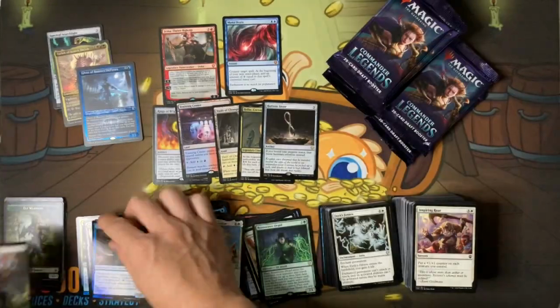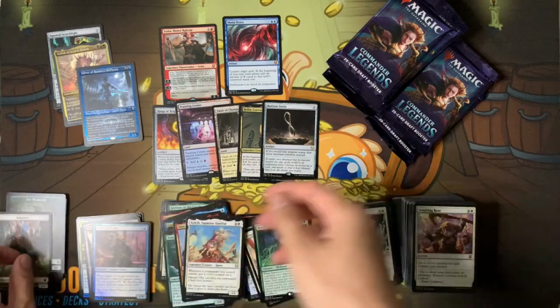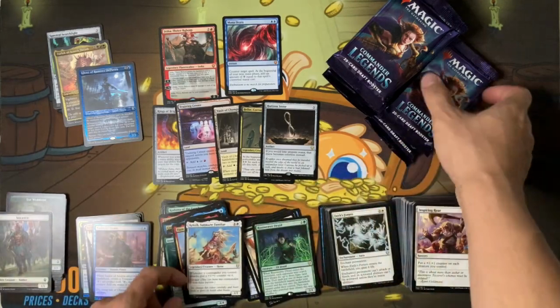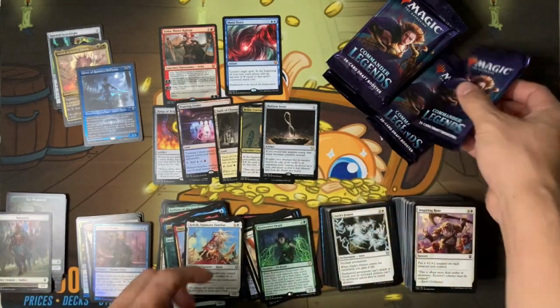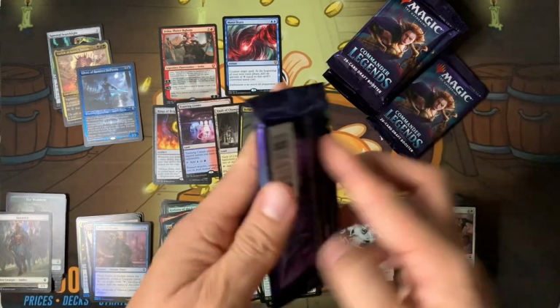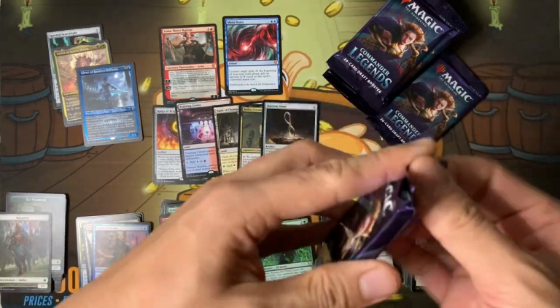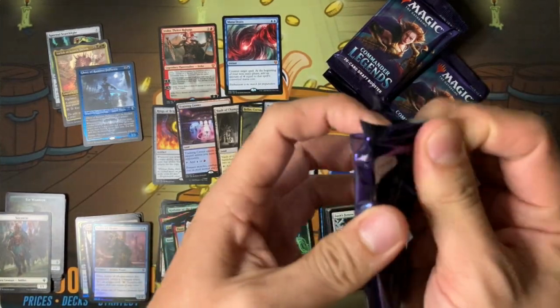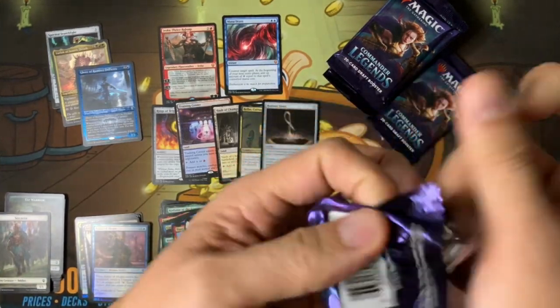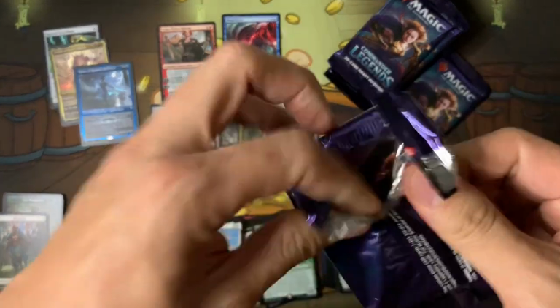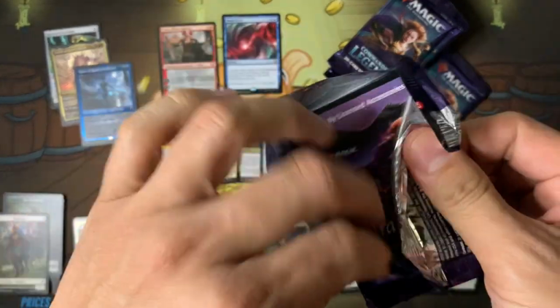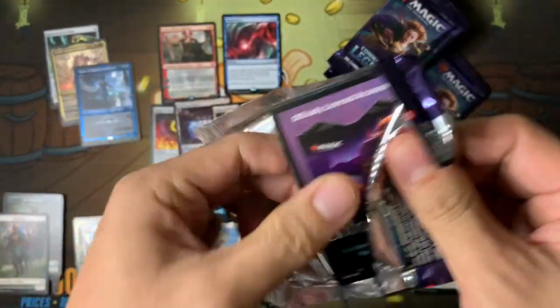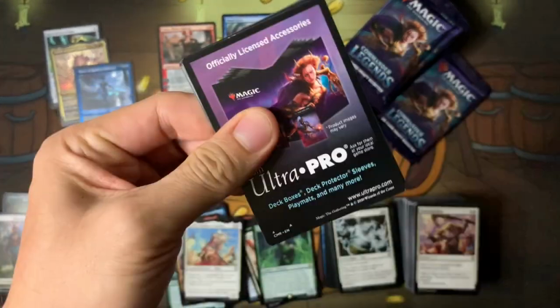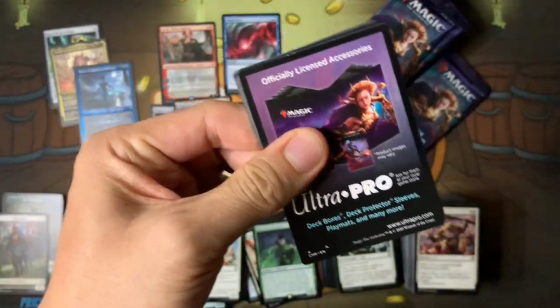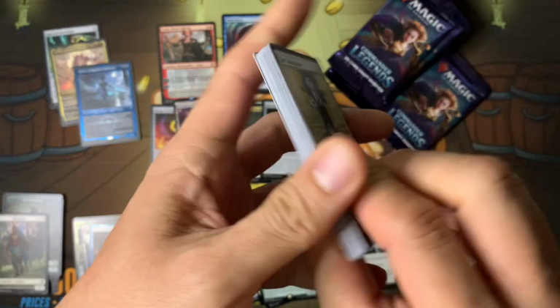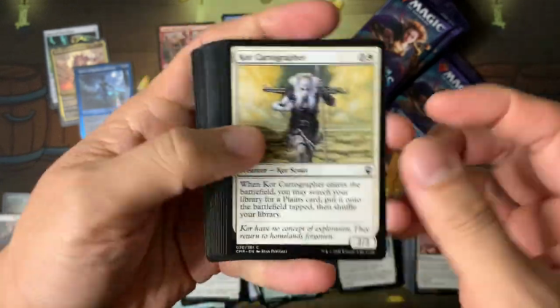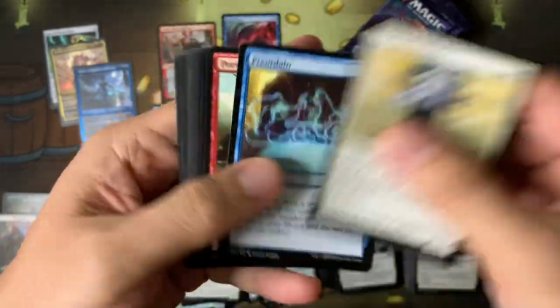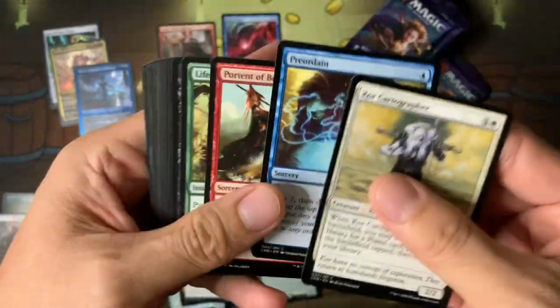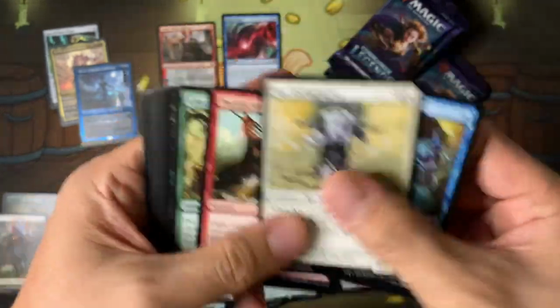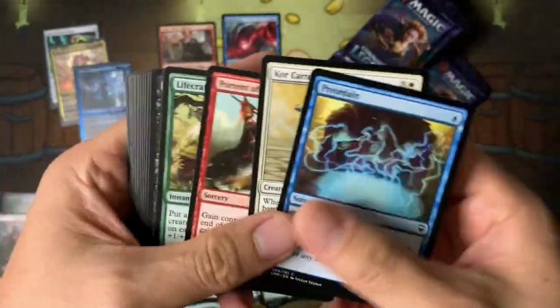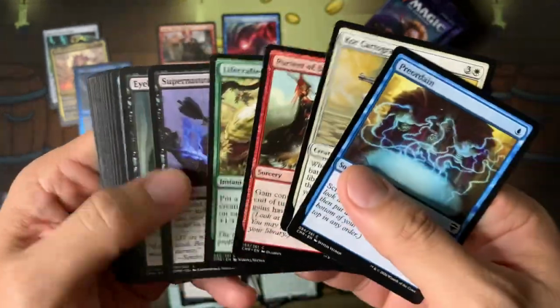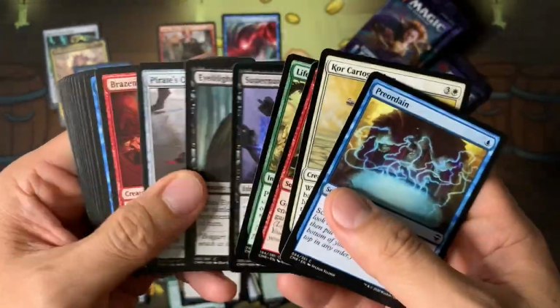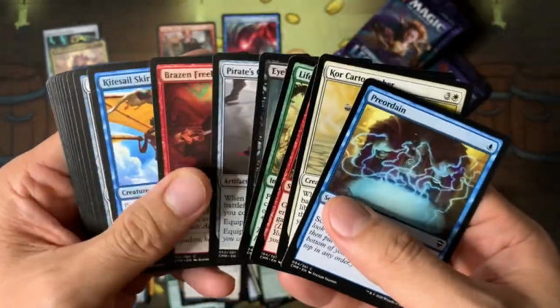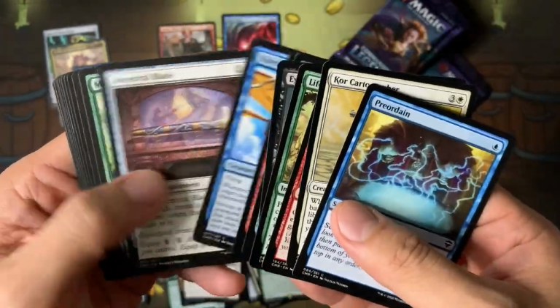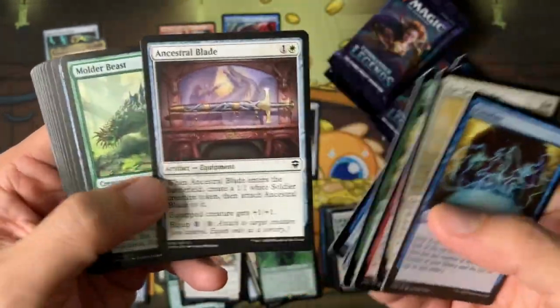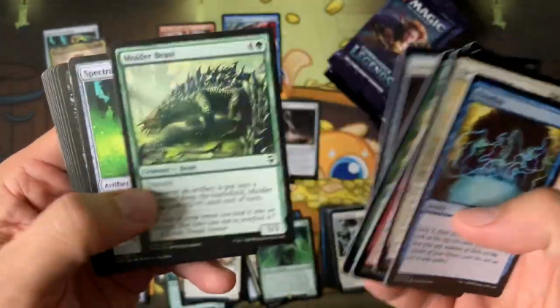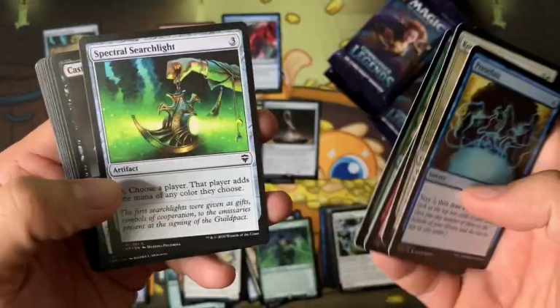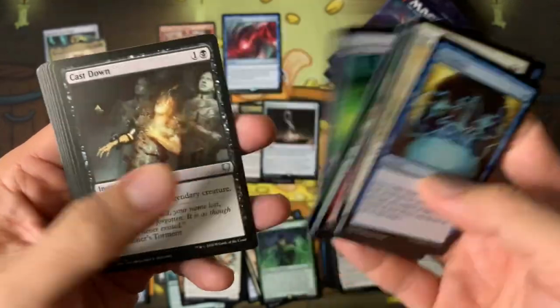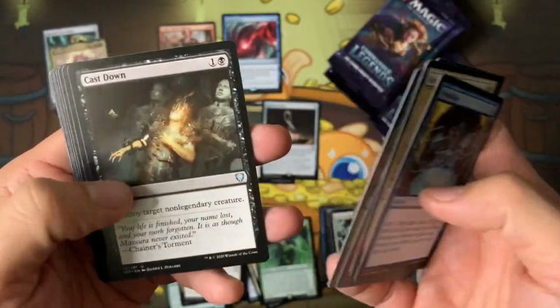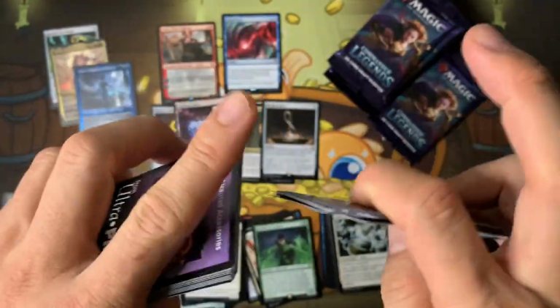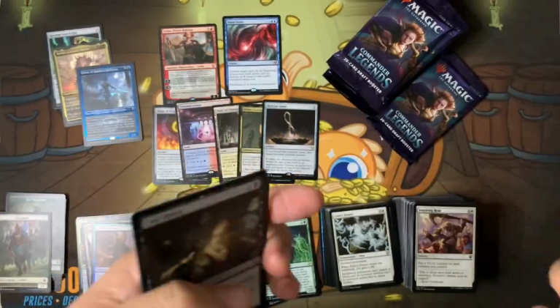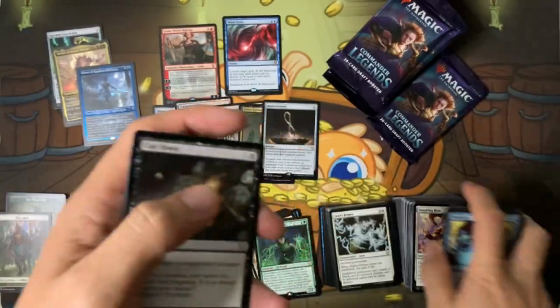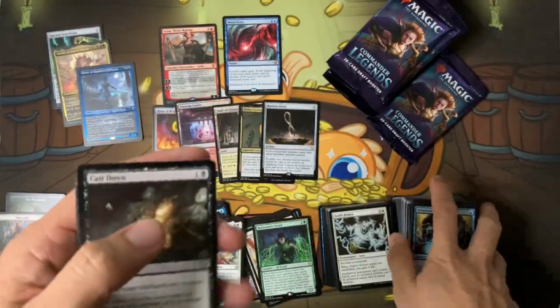The uncommon partners — I mean, I remember when legendaries were such a big deal, but now they're just printing them to death. Legendaries aren't as legendary as they used to be because they're at uncommon now.